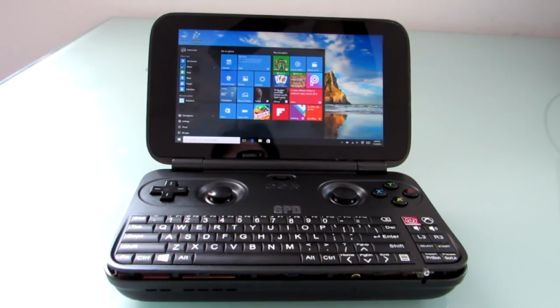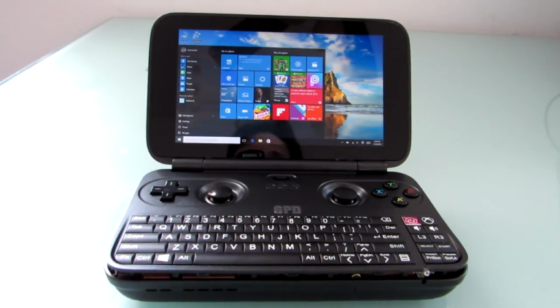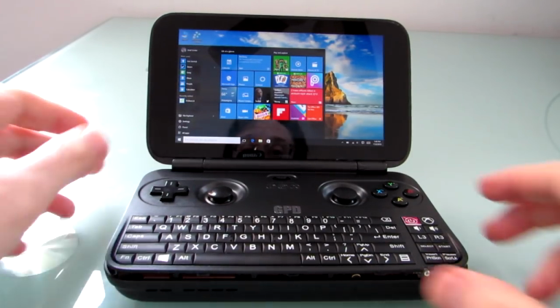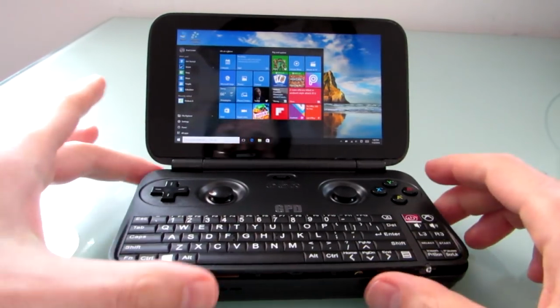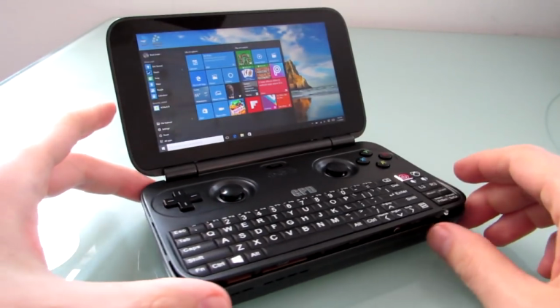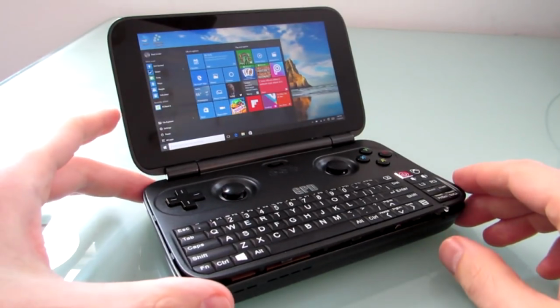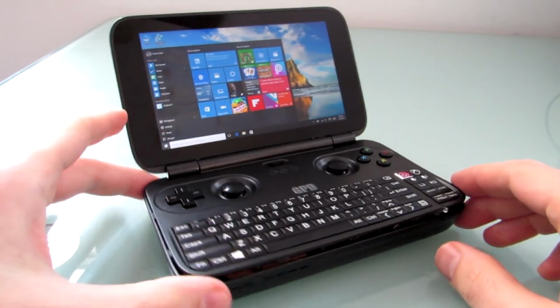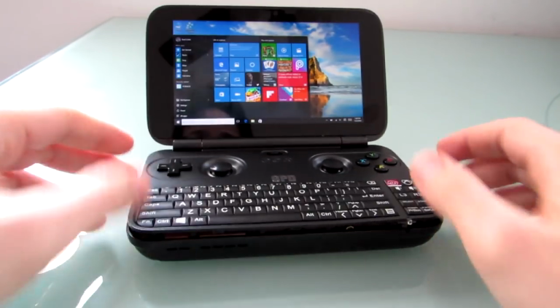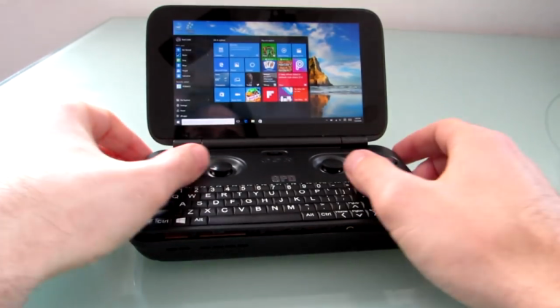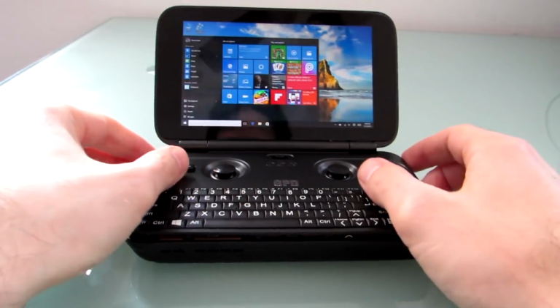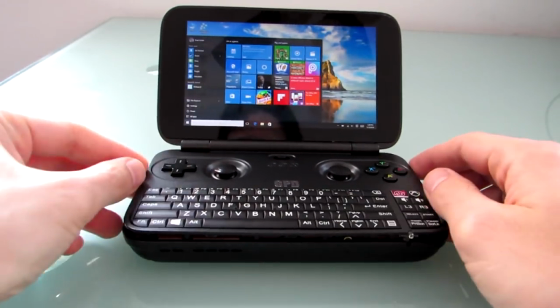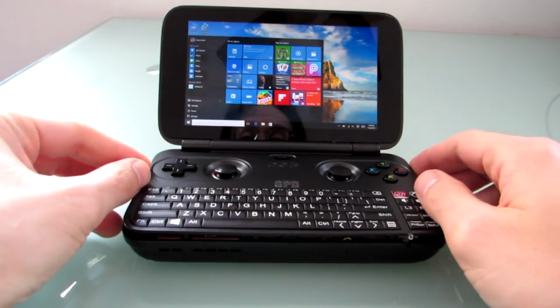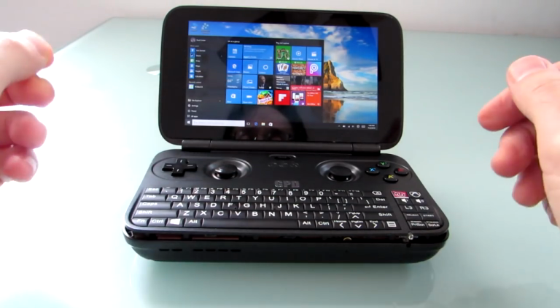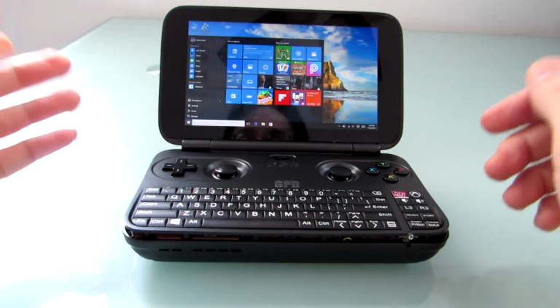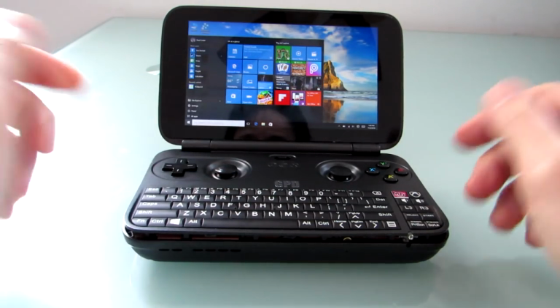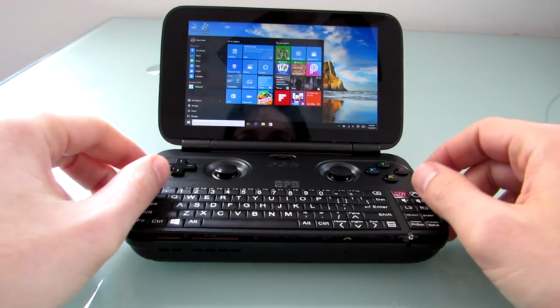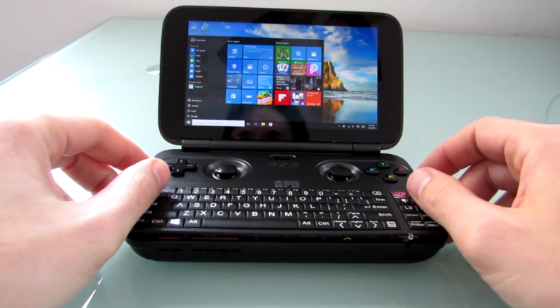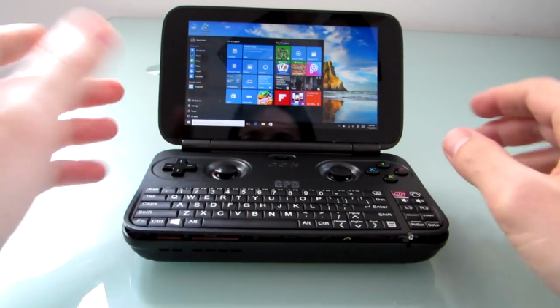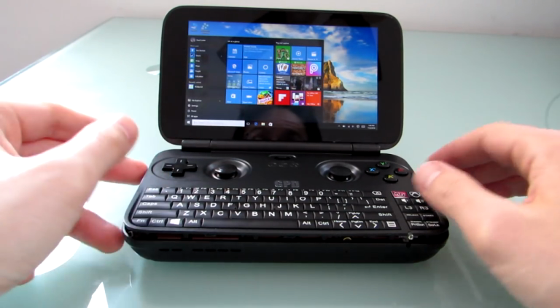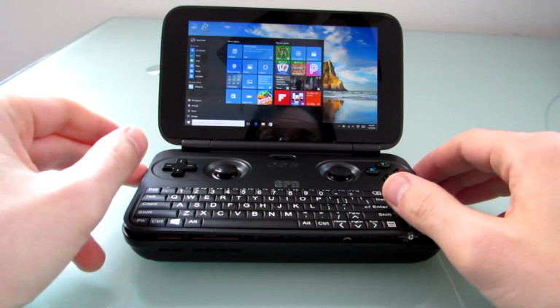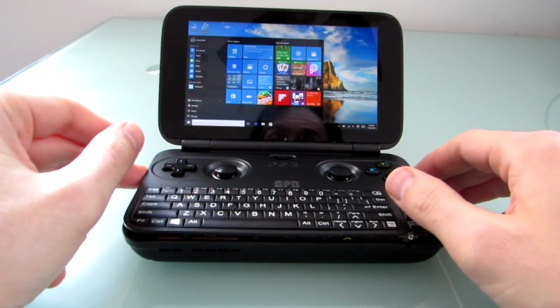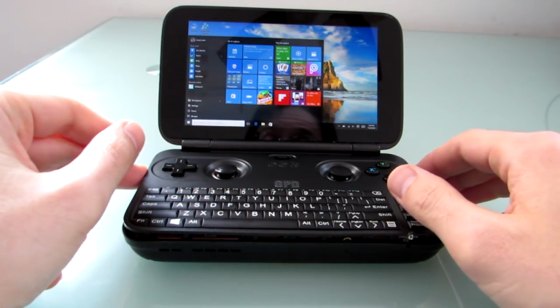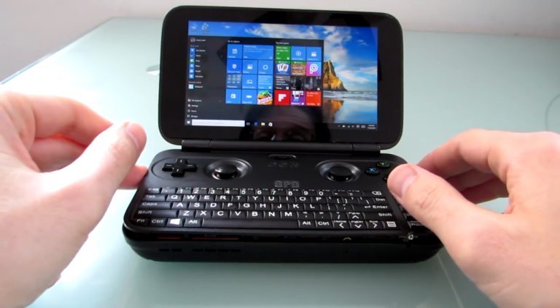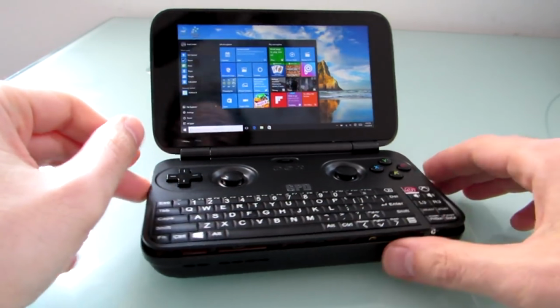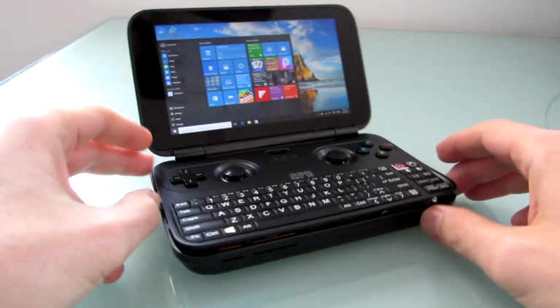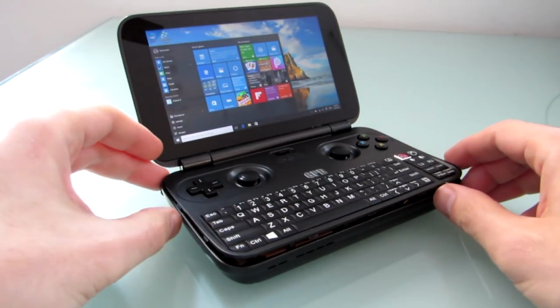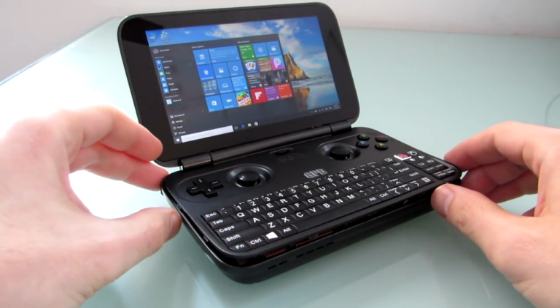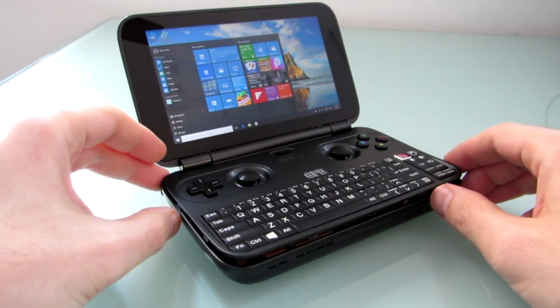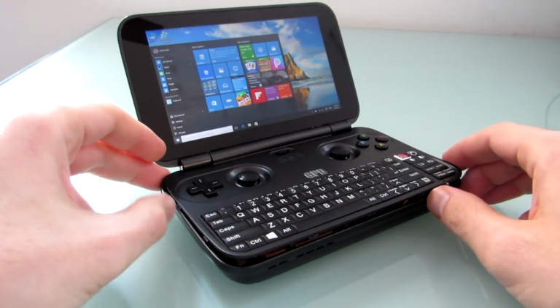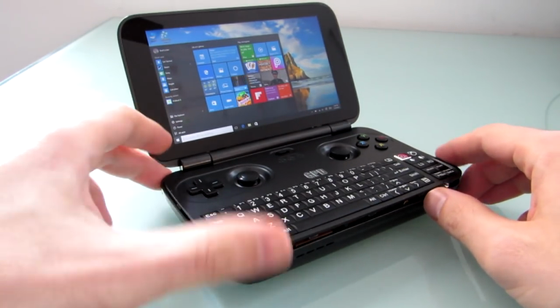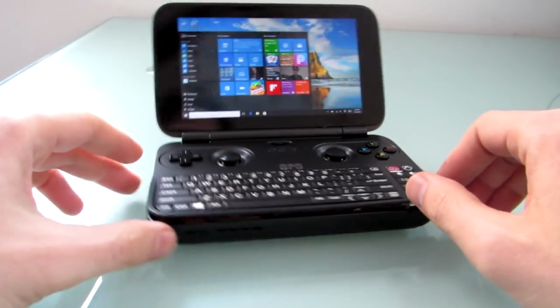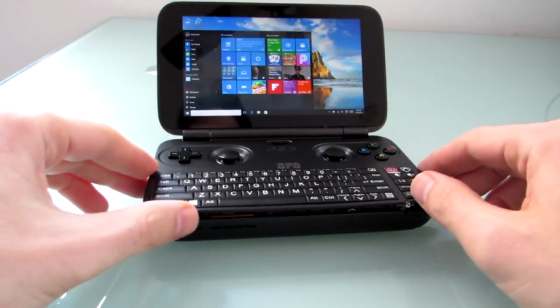Hi, this is Brad Linder with Lilliputing, and this is the GPD Win, which is a little handheld game system running Windows 10 software and featuring an Intel Atom Cherry Trail processor, 4 gigs of RAM, 64 gigabytes of storage, and it sells for about $340.